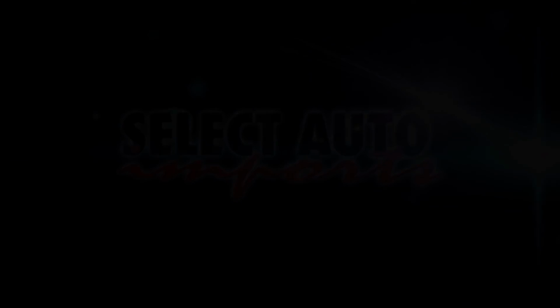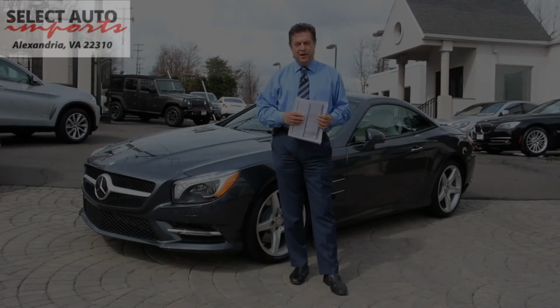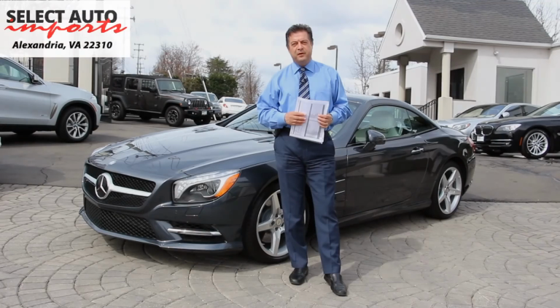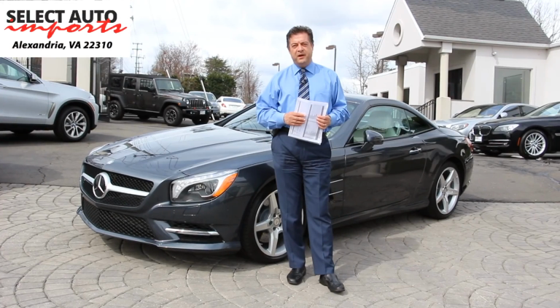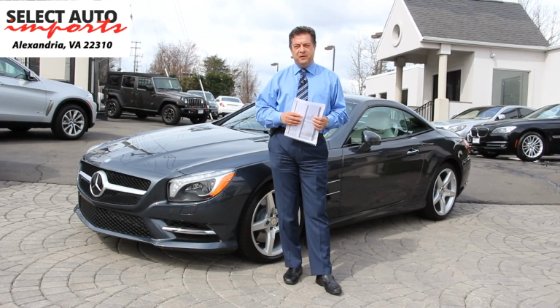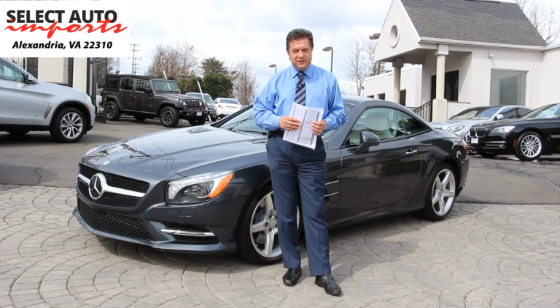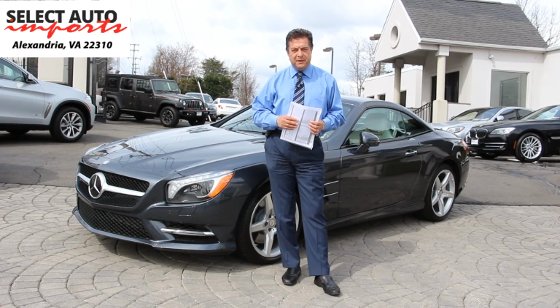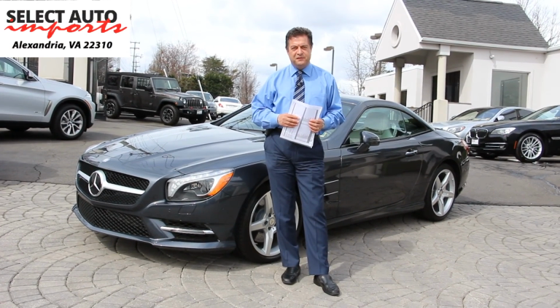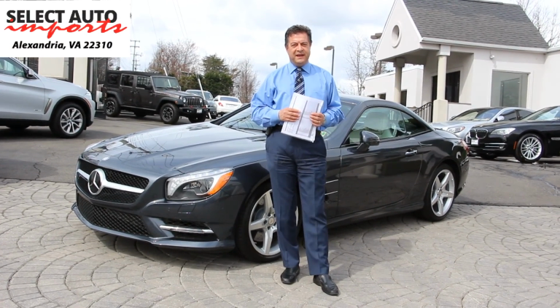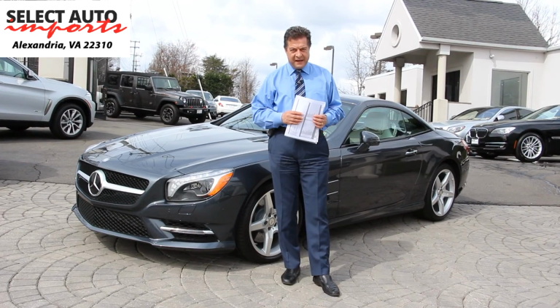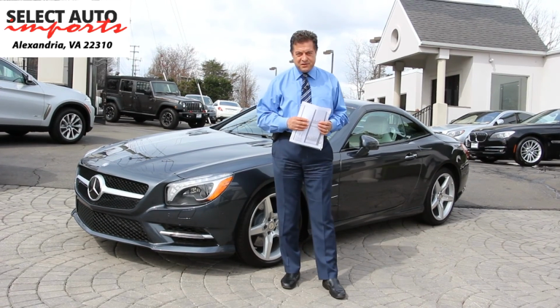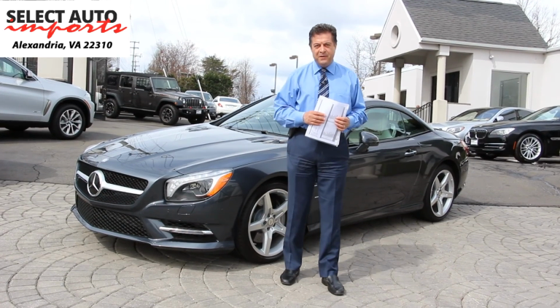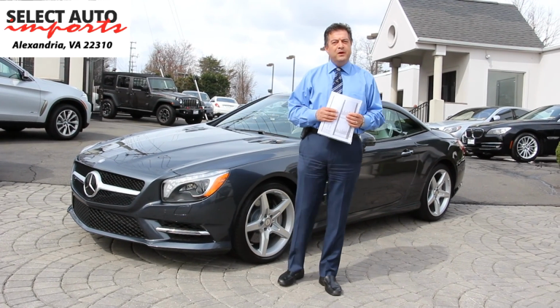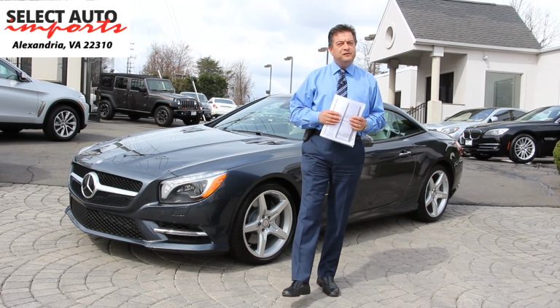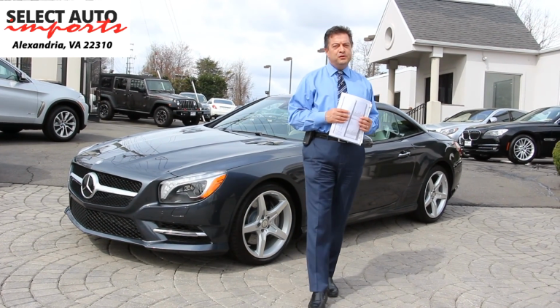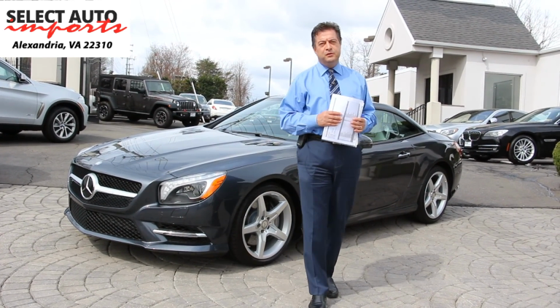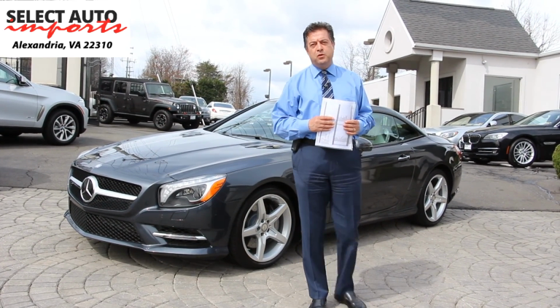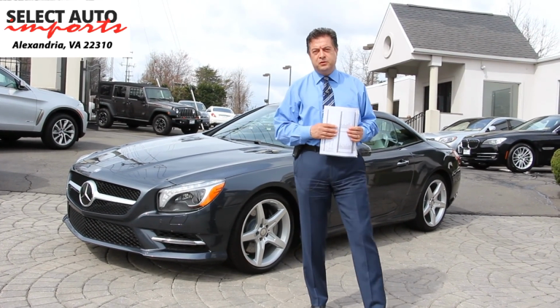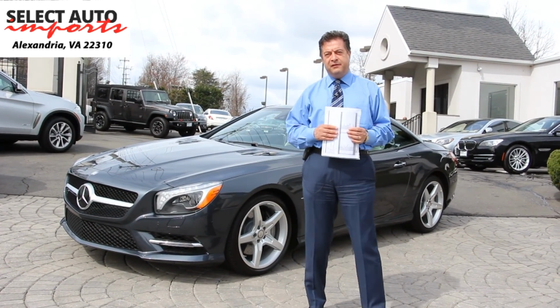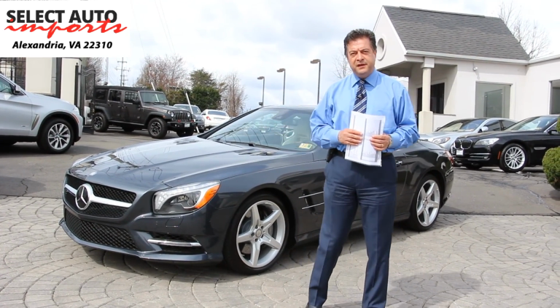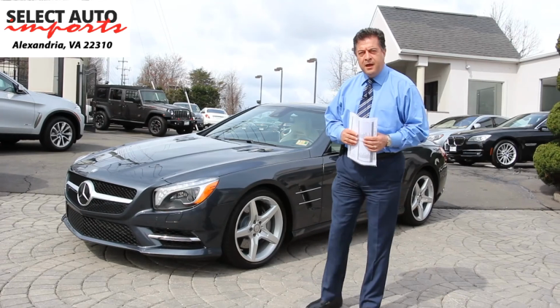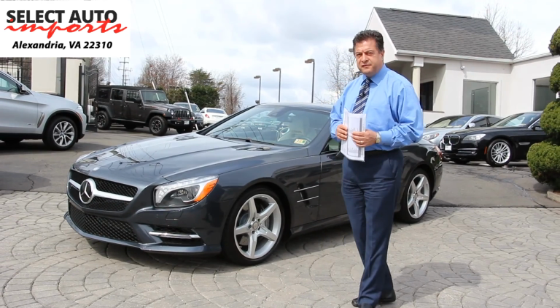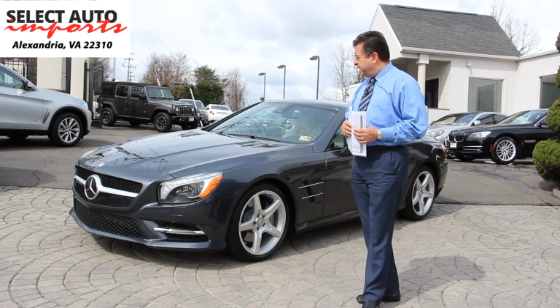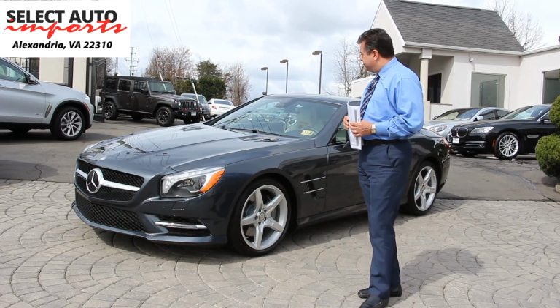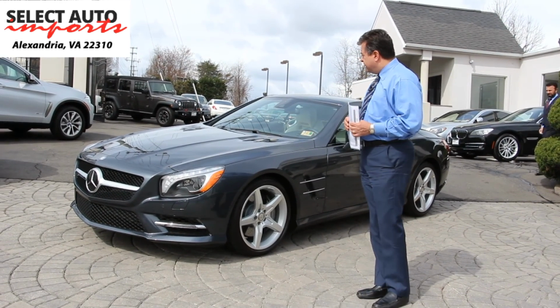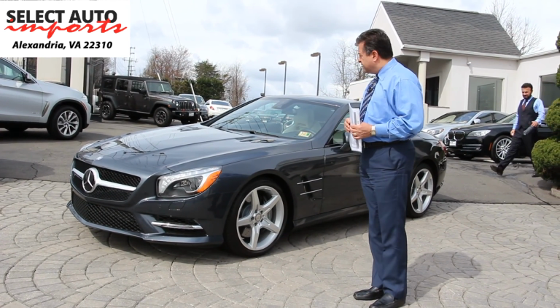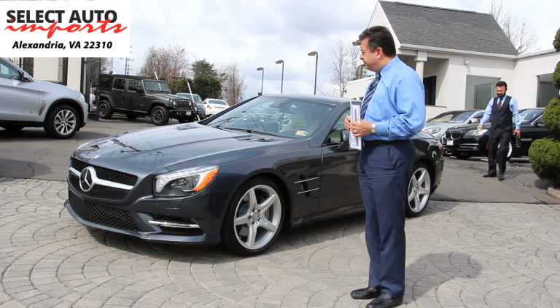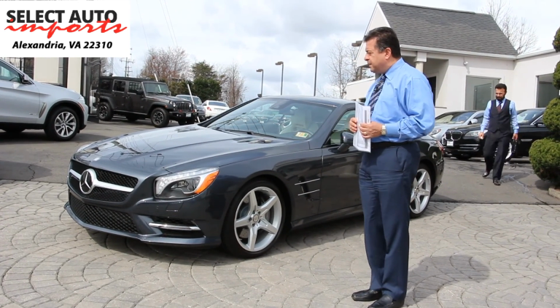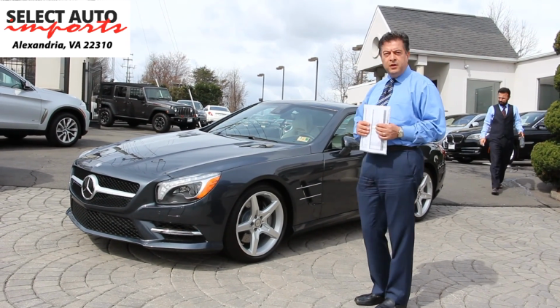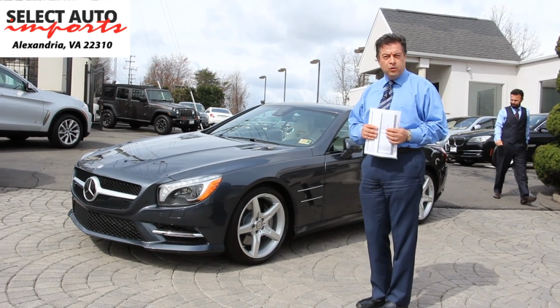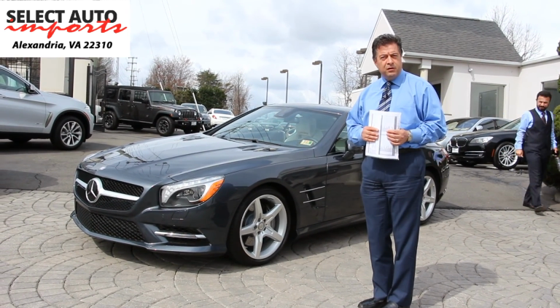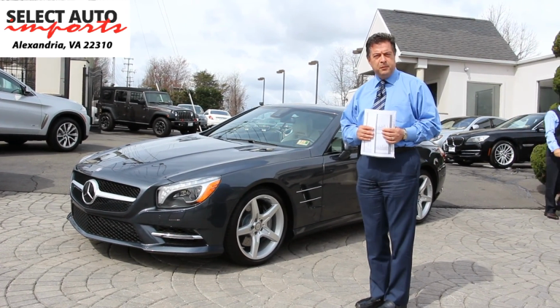Hello, Robert Sammery here with Select Auto Imports in Alexandria, Virginia. Very pleased to introduce to you this gorgeous 2015 Mercedes-Benz SL 400 Roadster Convertible.